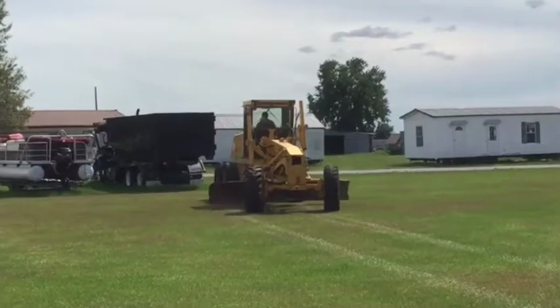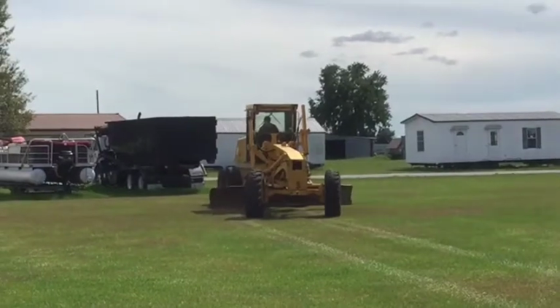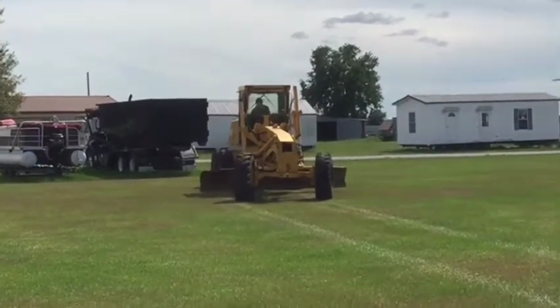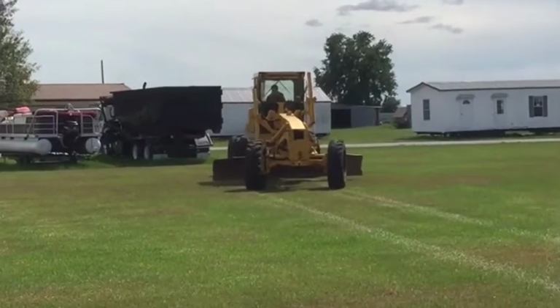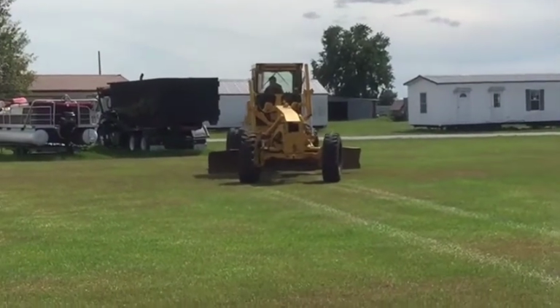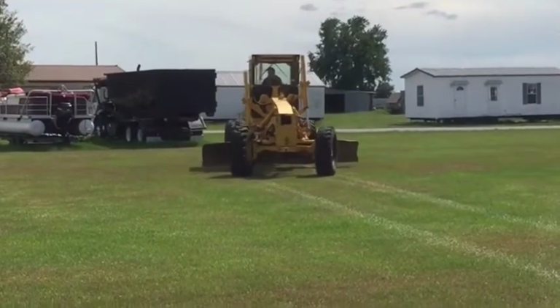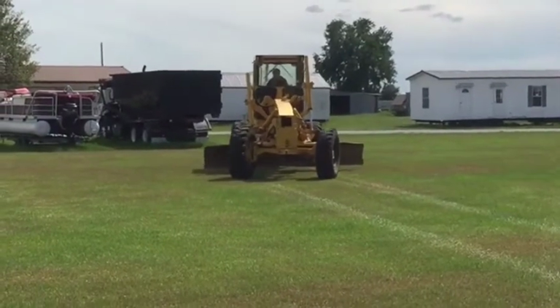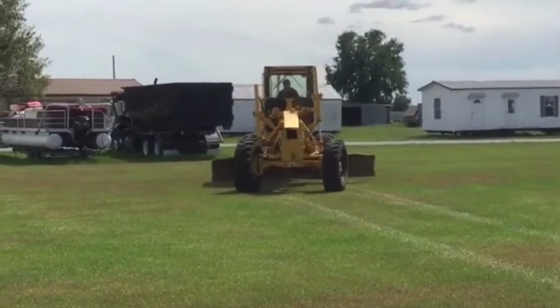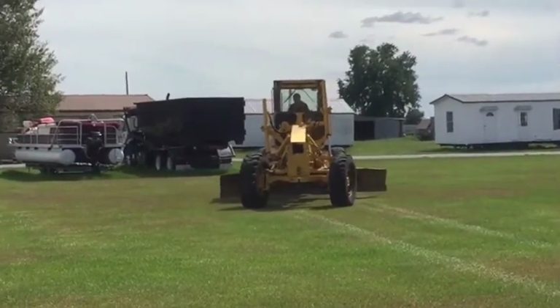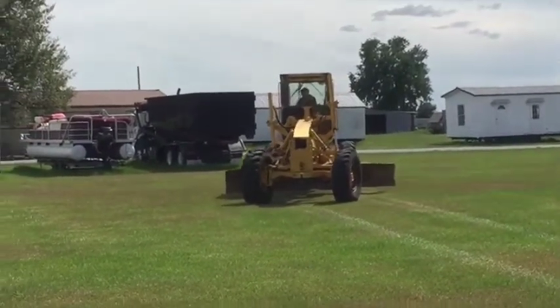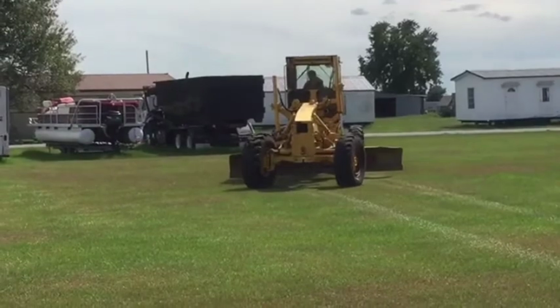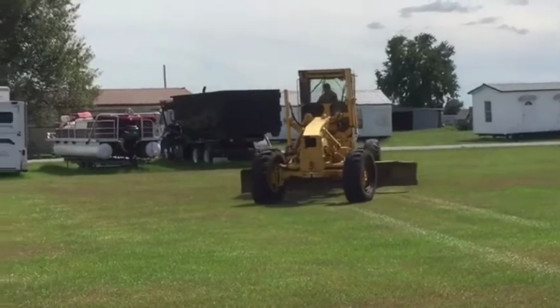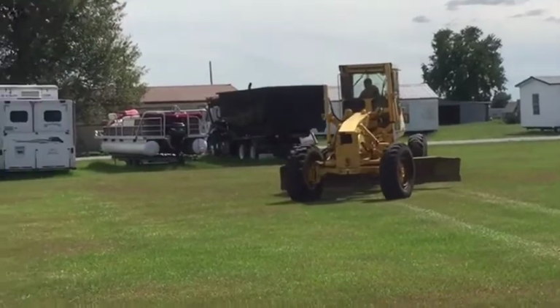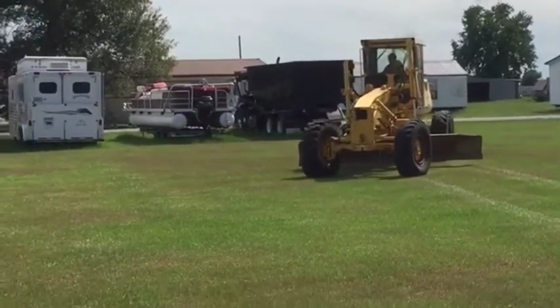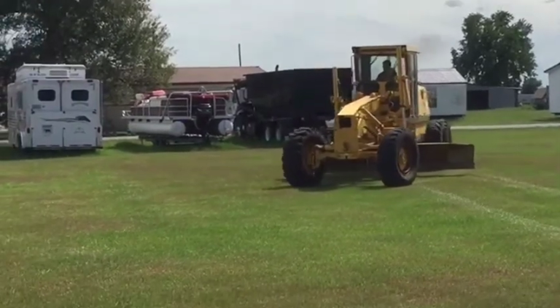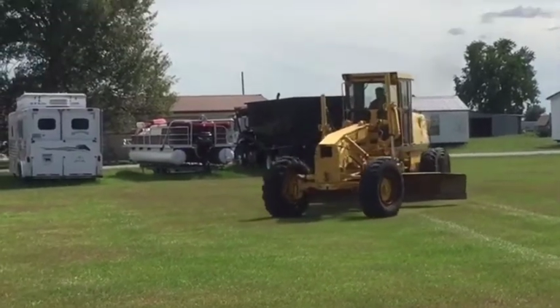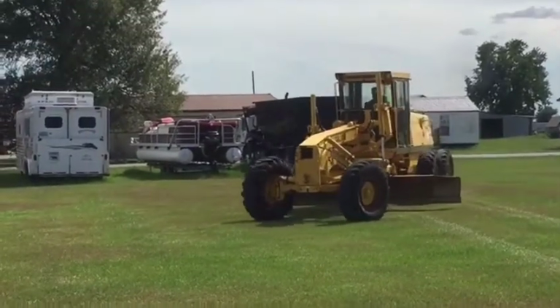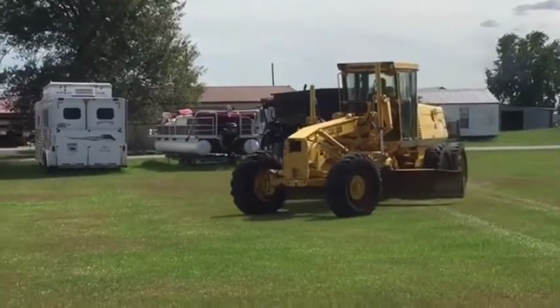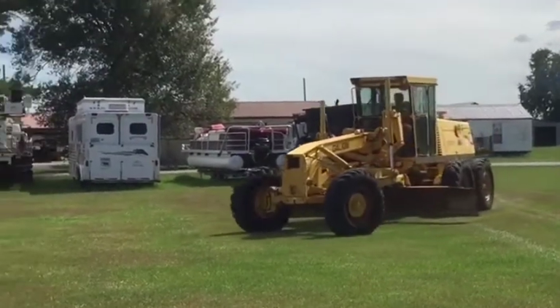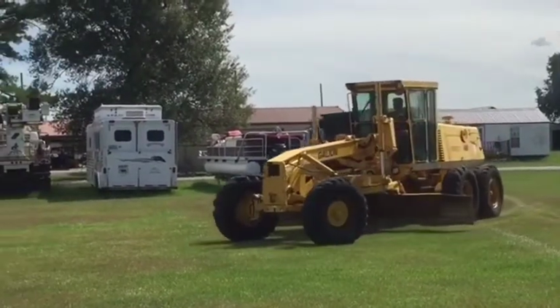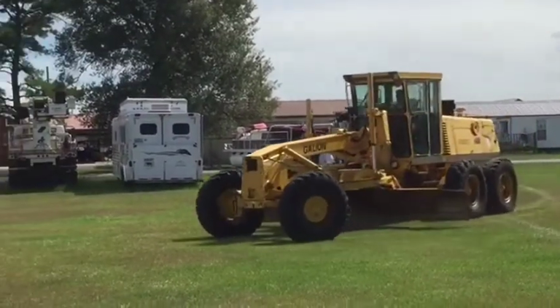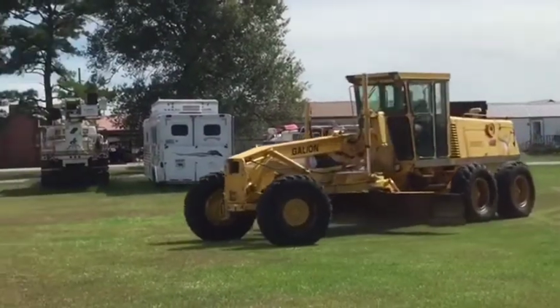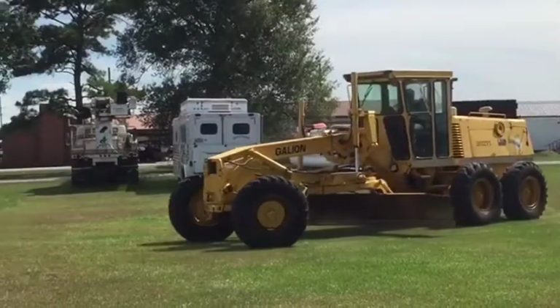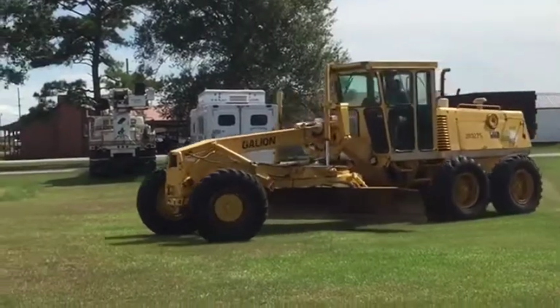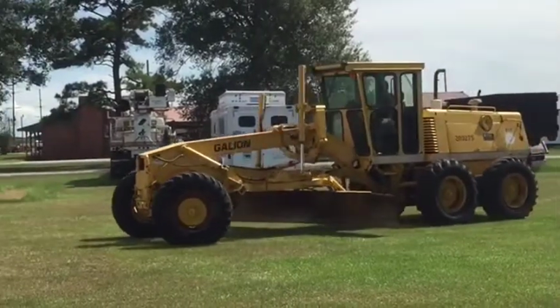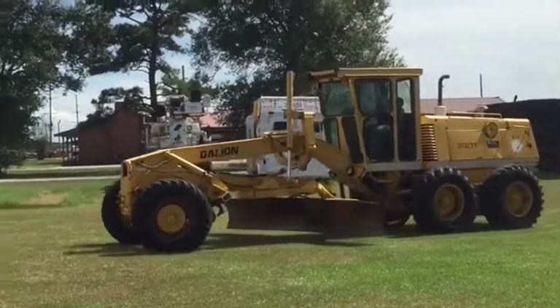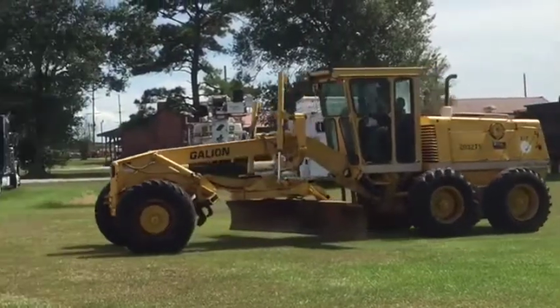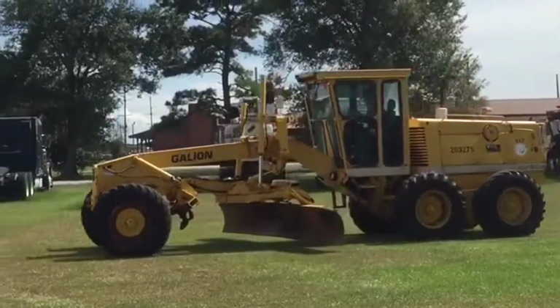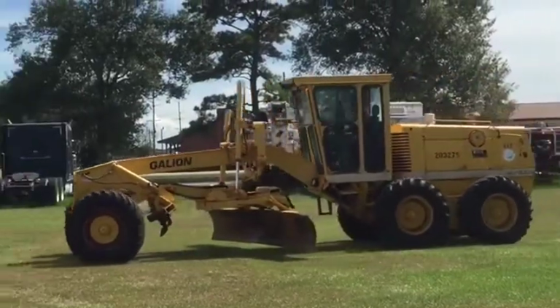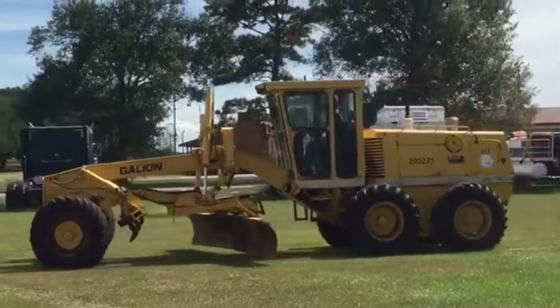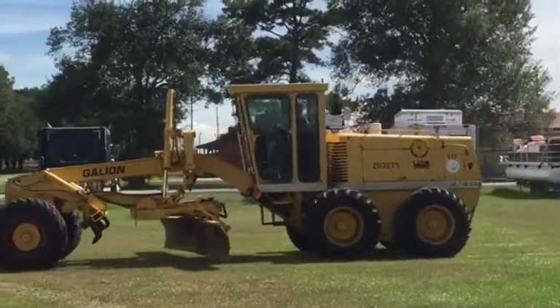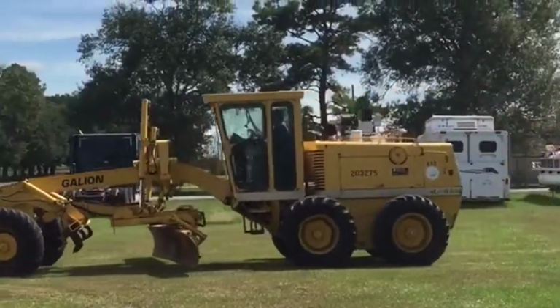Let's do our drive video on this 830B Galleon Motor Grader. It's got an automatic transmission in there. It cranks, it runs, it drives. It's got a 14 foot moldboard. It's got a Komatsu 152 horsepower engine. Nice big heavy machine here — it weighs around 42,000 pounds.